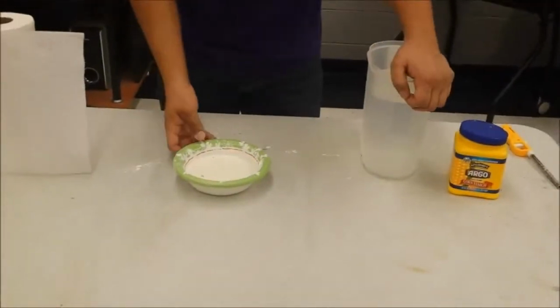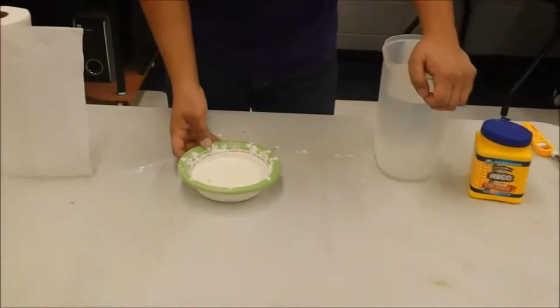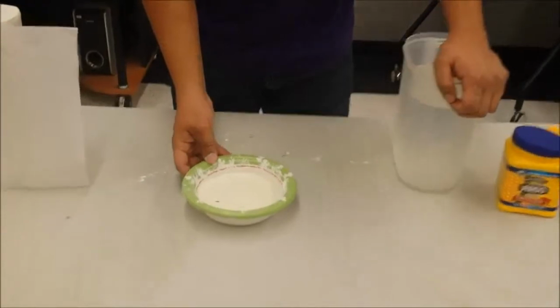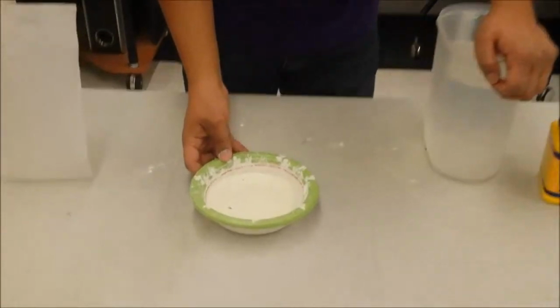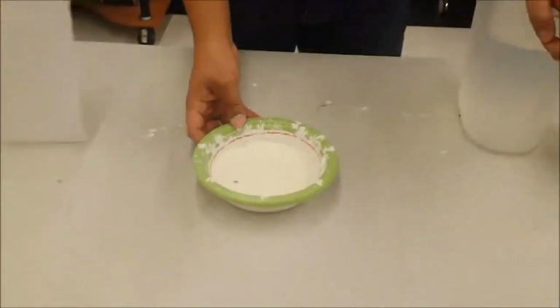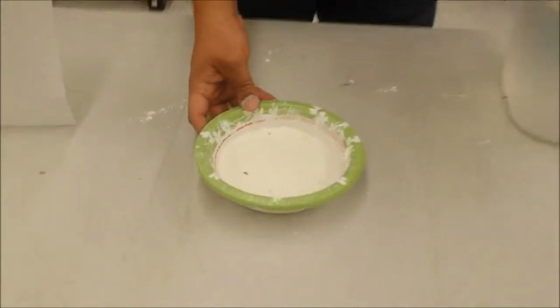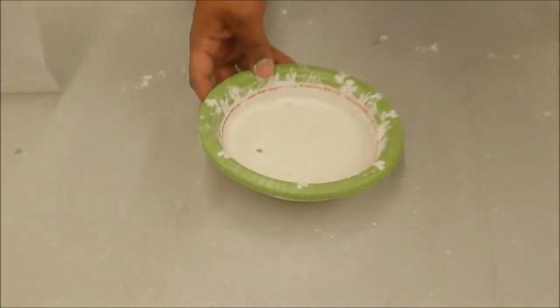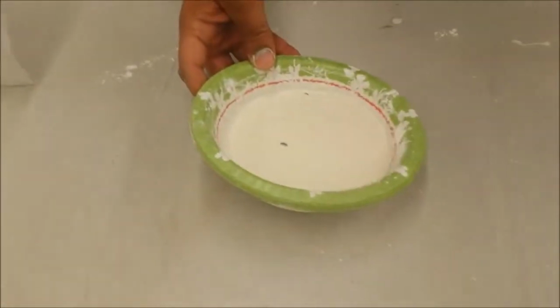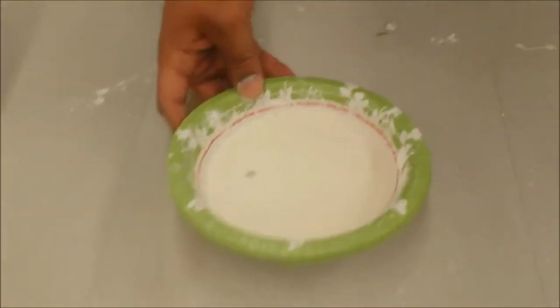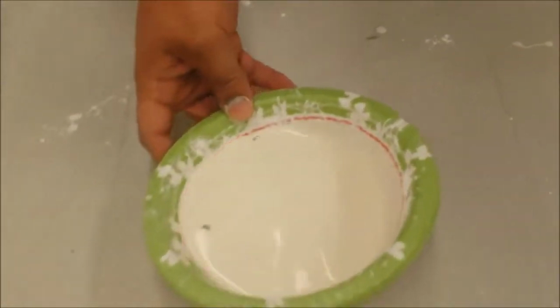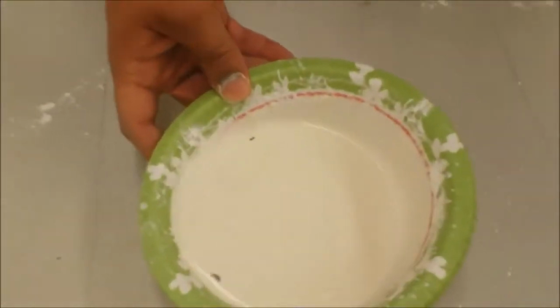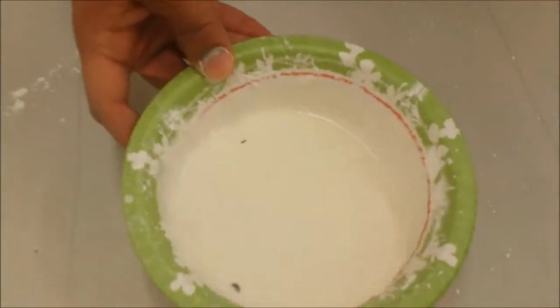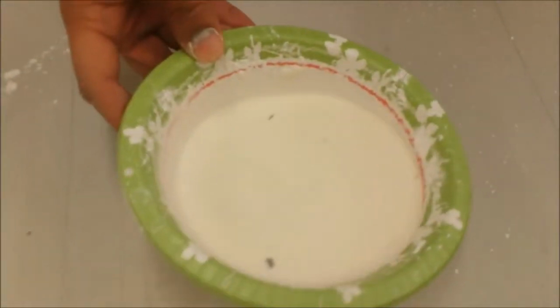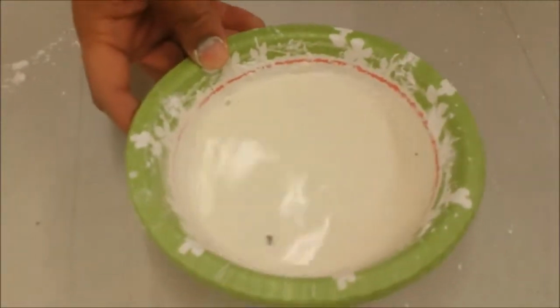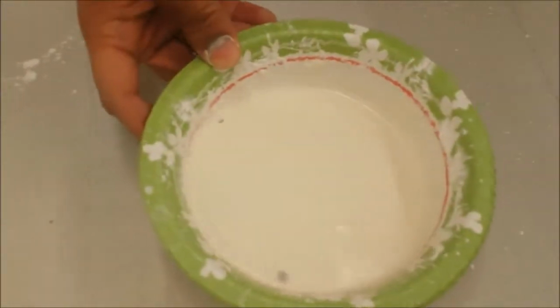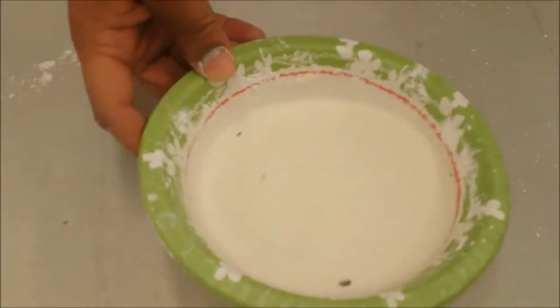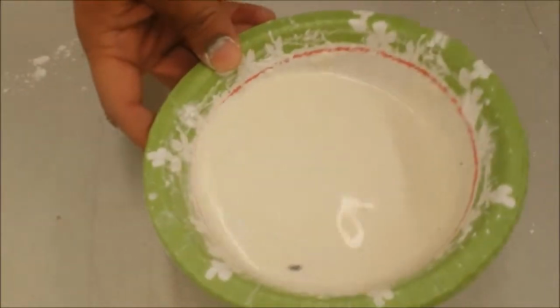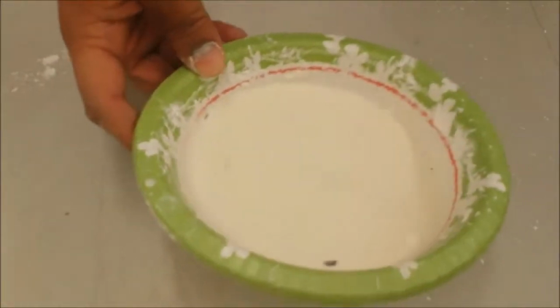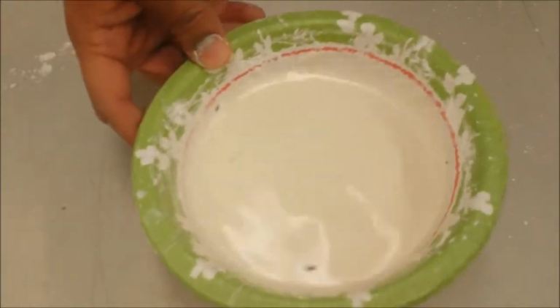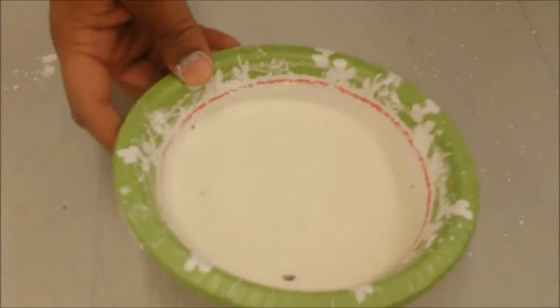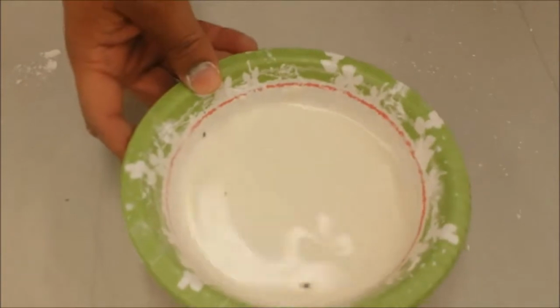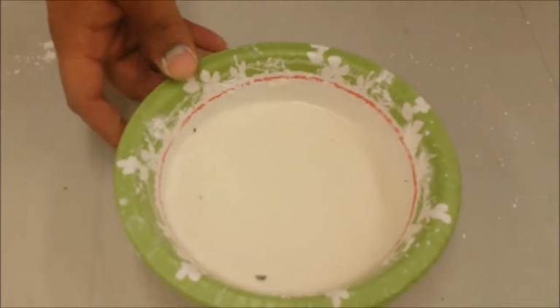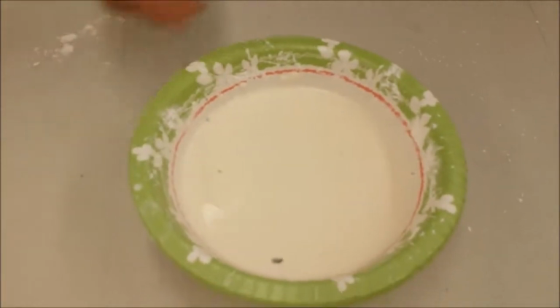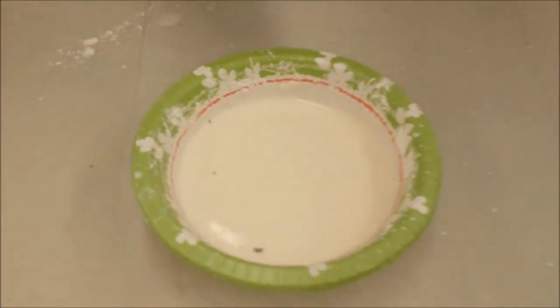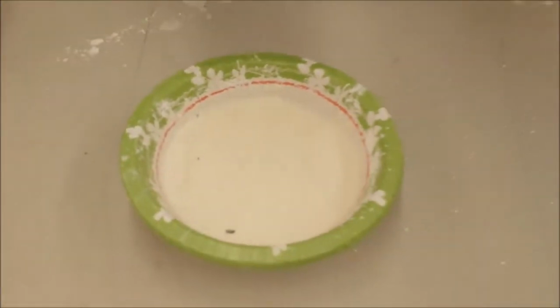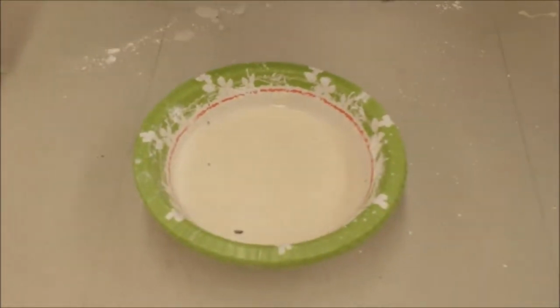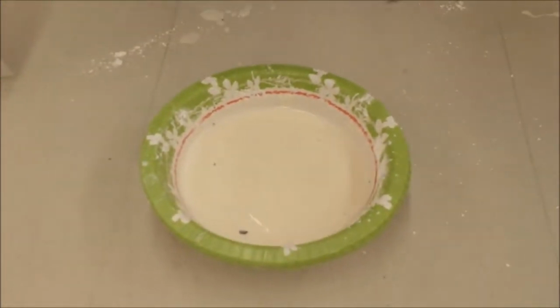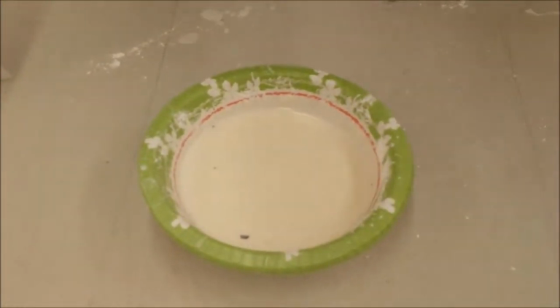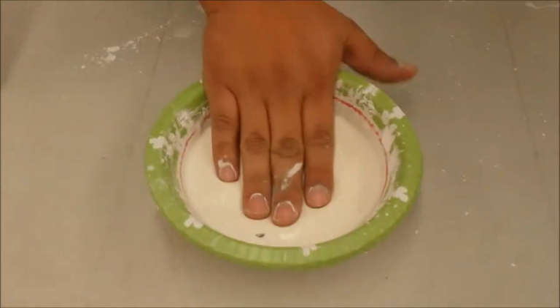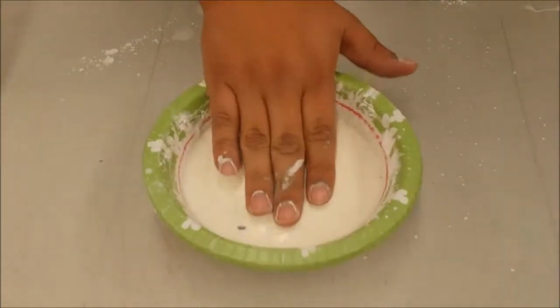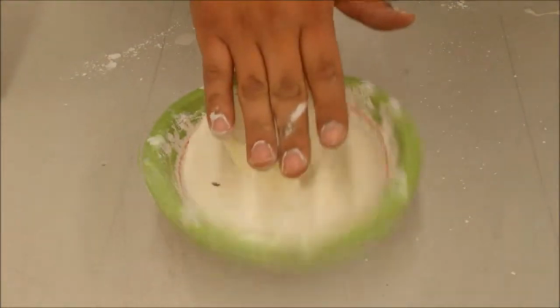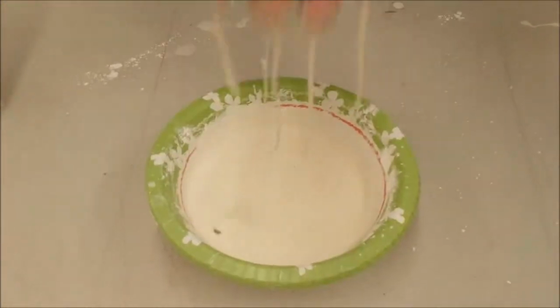But if you come look at it, it looks like a regular liquid, right? Pretty soupy. So if I slap this, it should splatter everywhere? Yeah. Whoa!